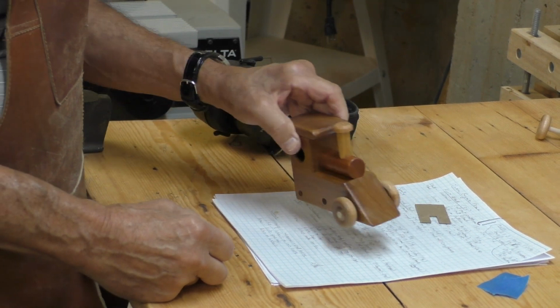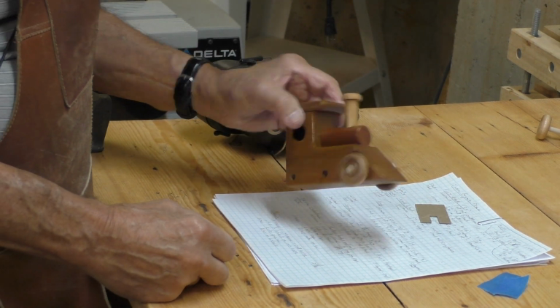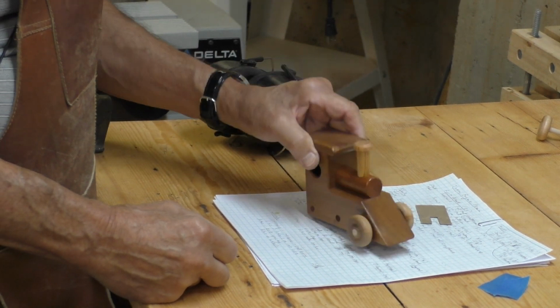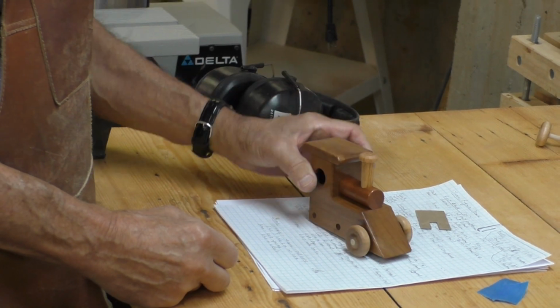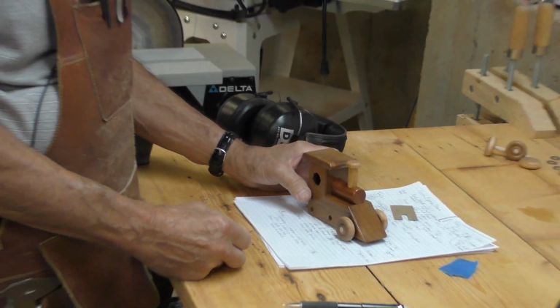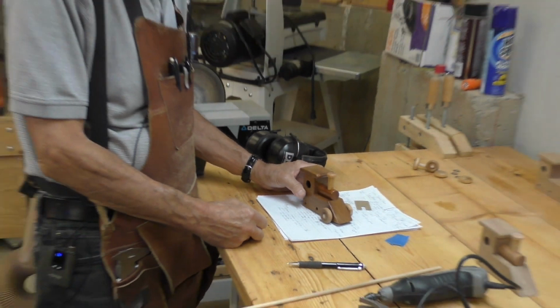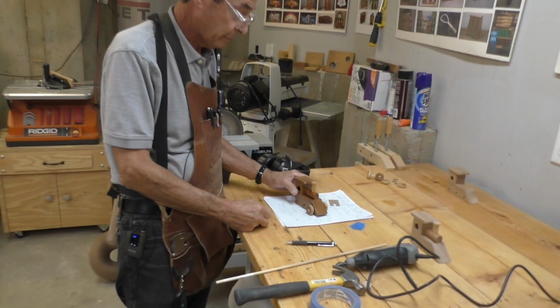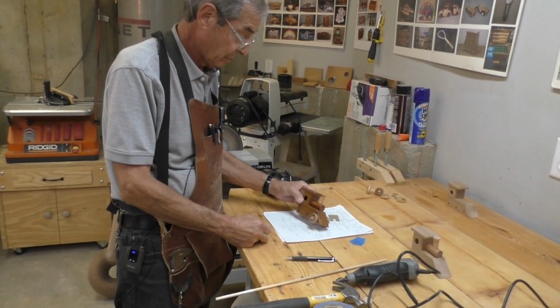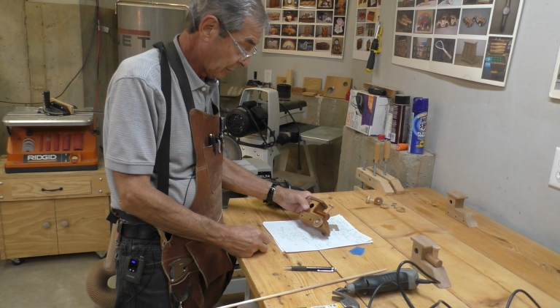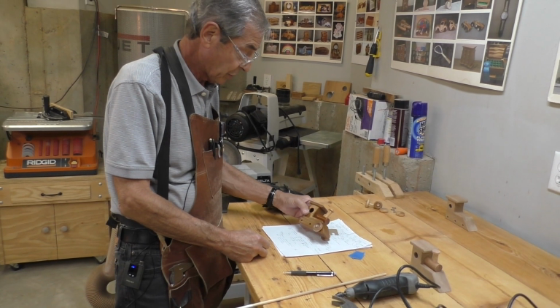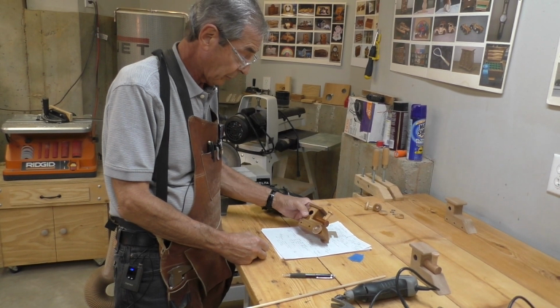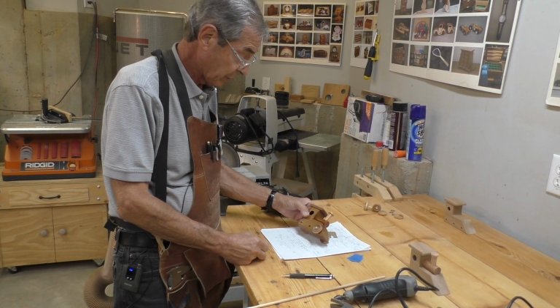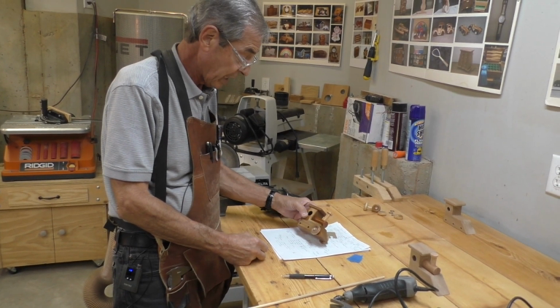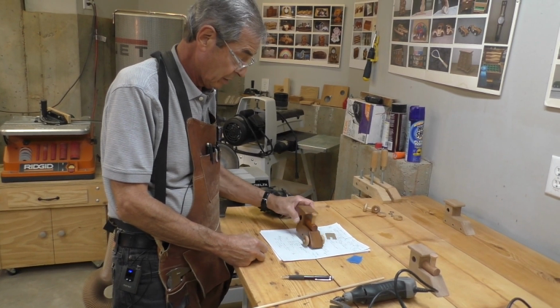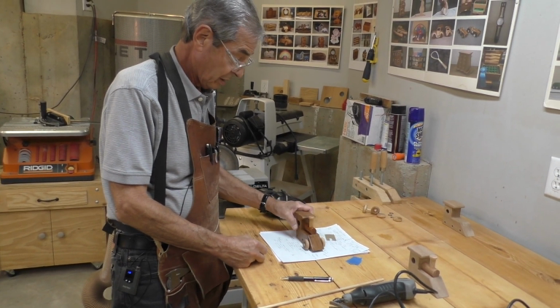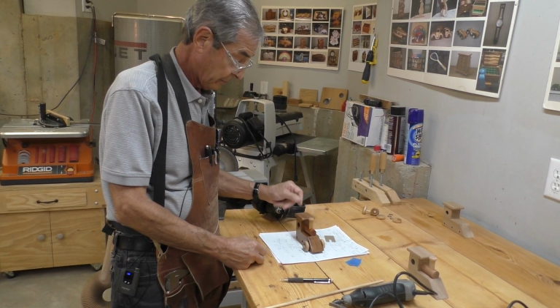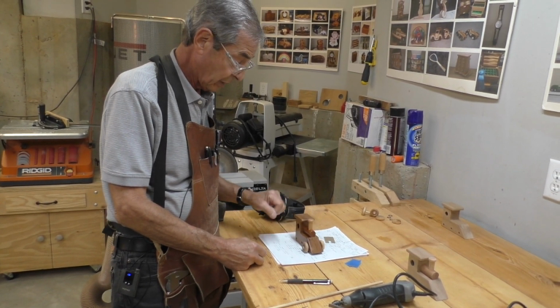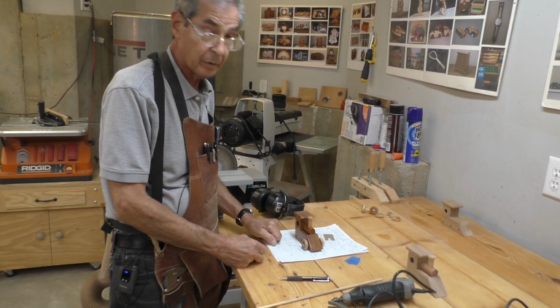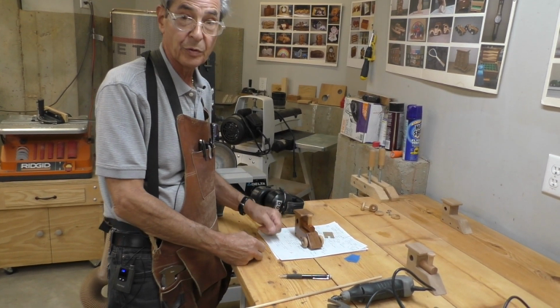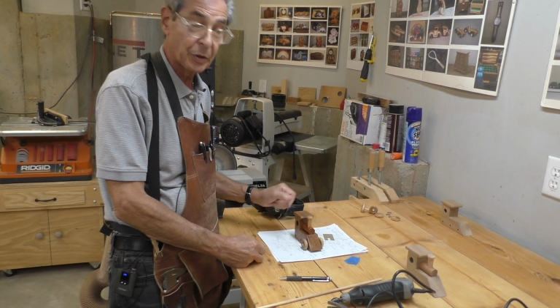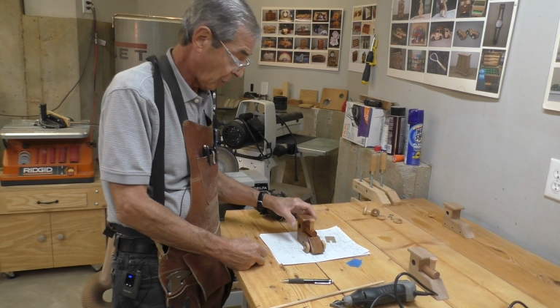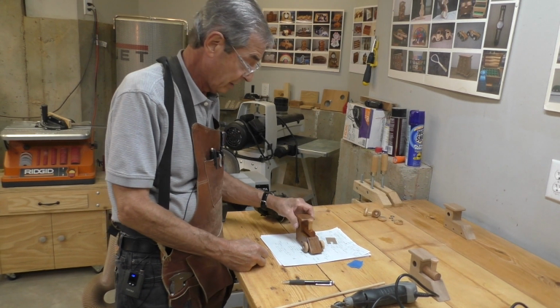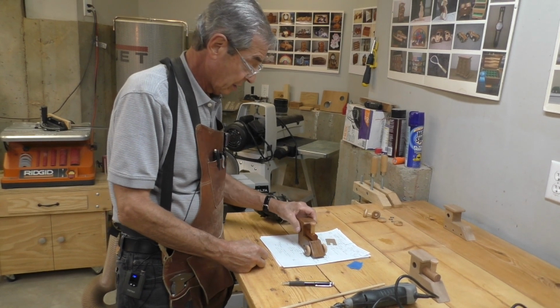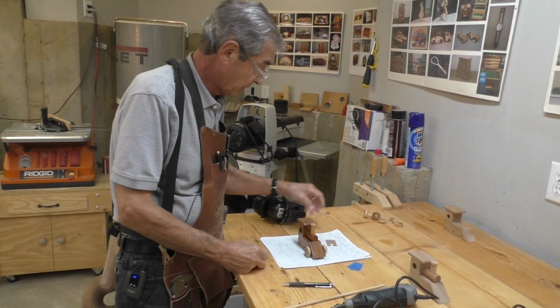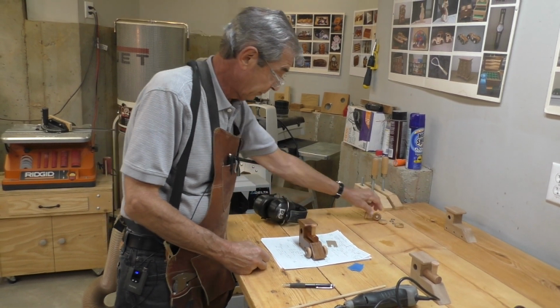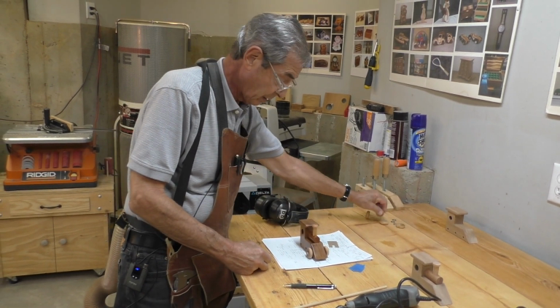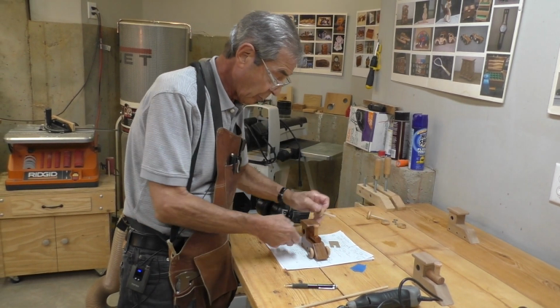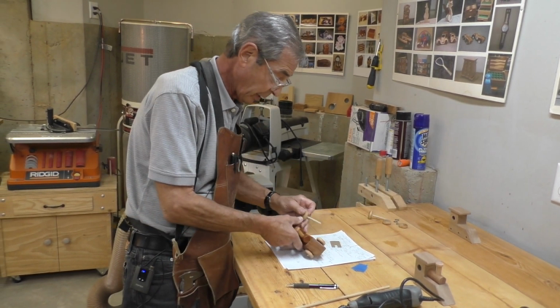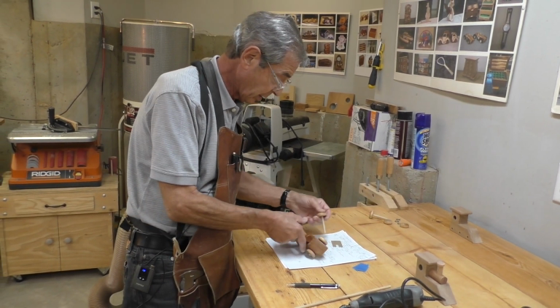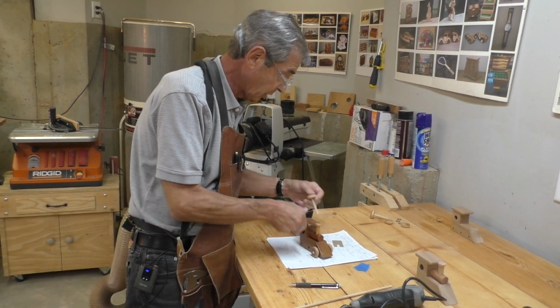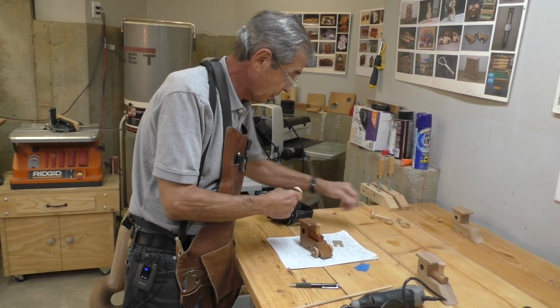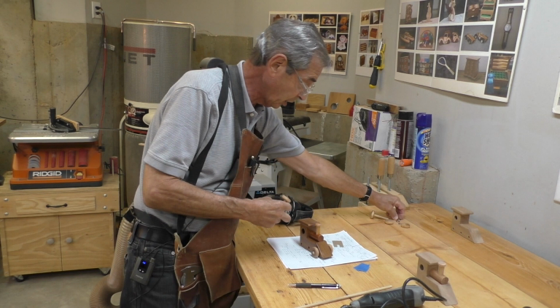Not too hard to make — you can make several of them in a day. Allow time for the finish to dry, of course, but they make a great toy. Kids really love them.